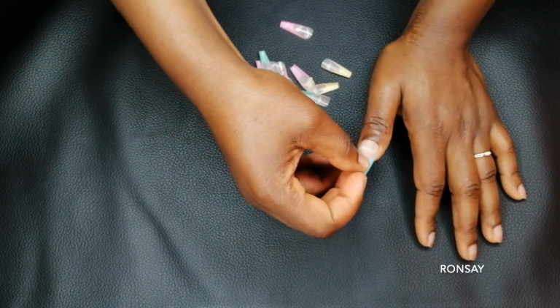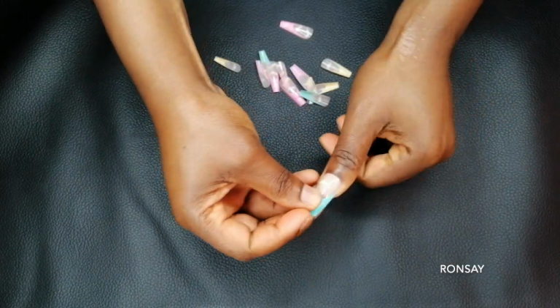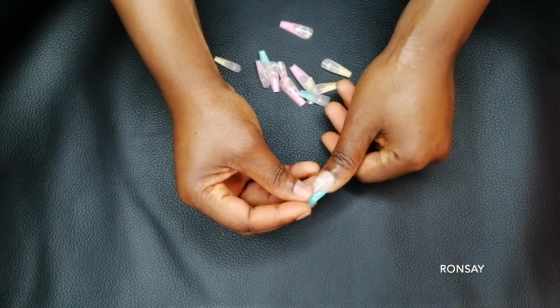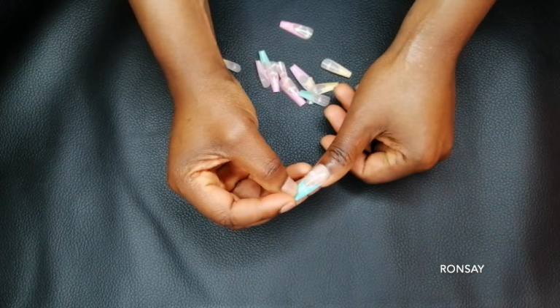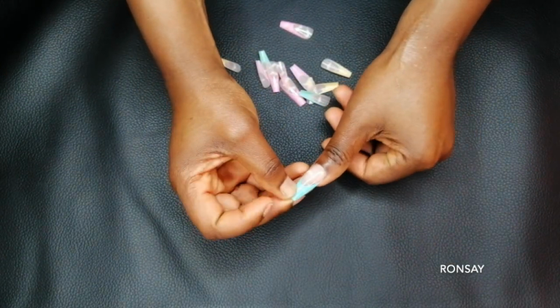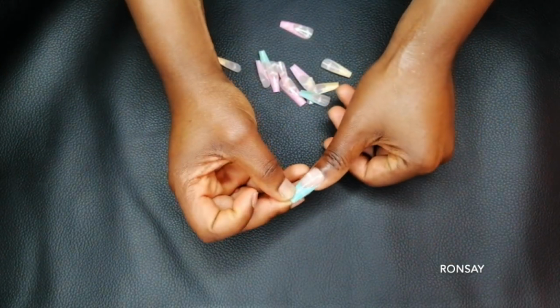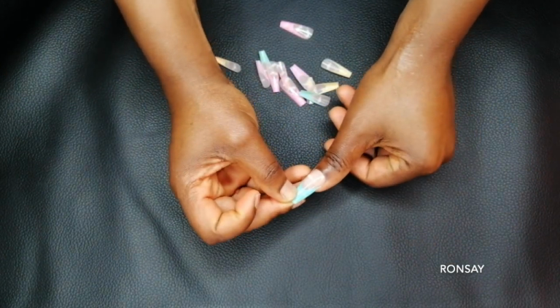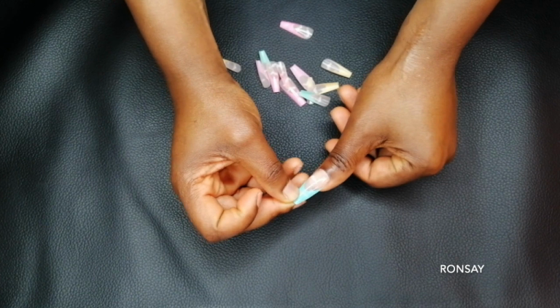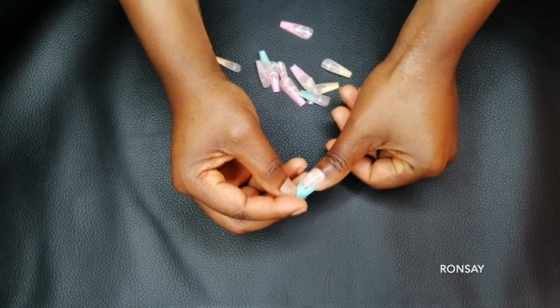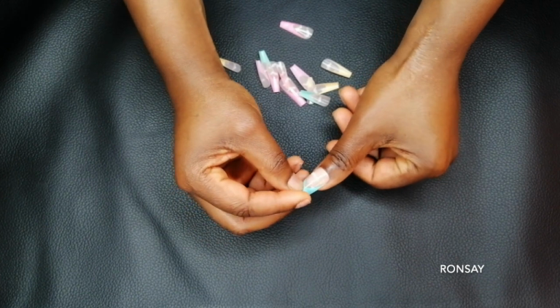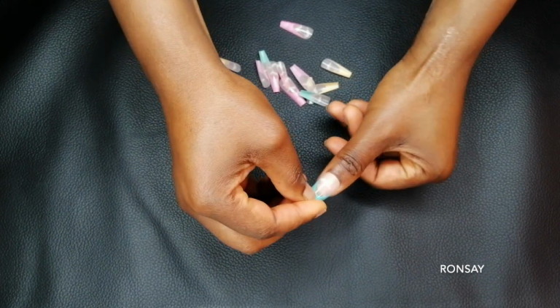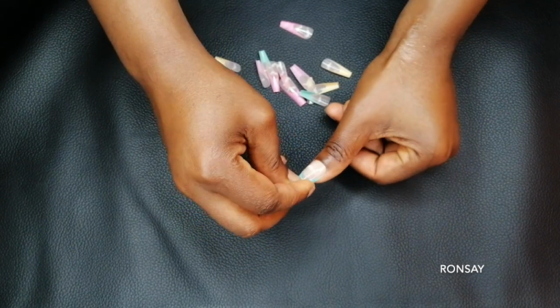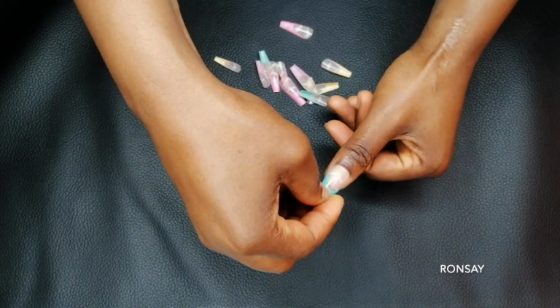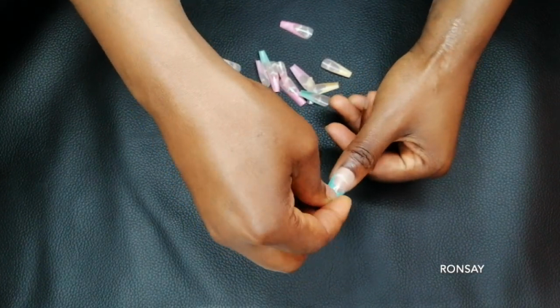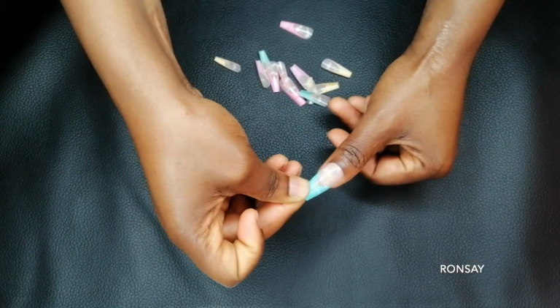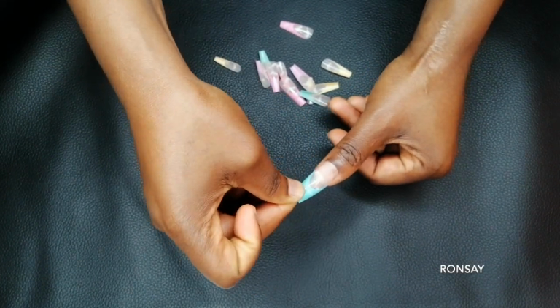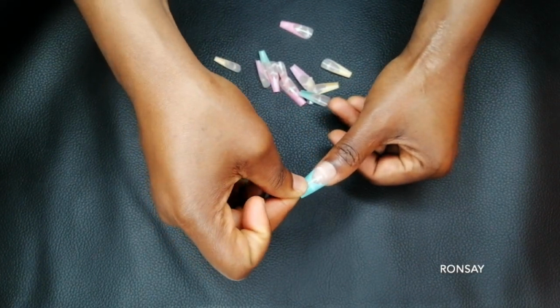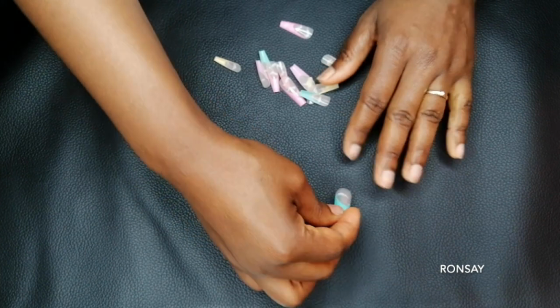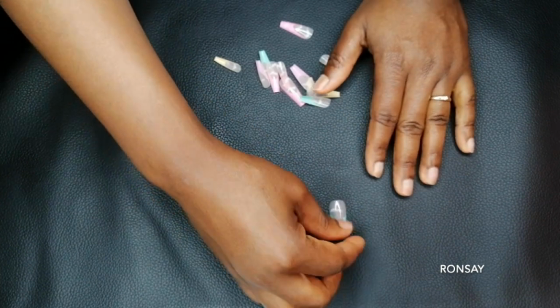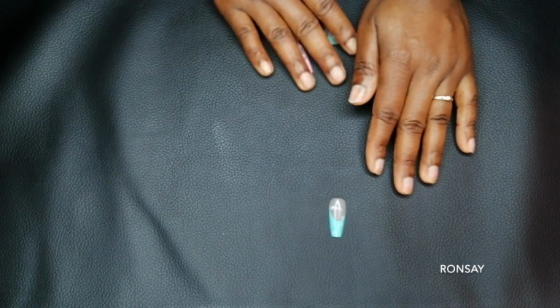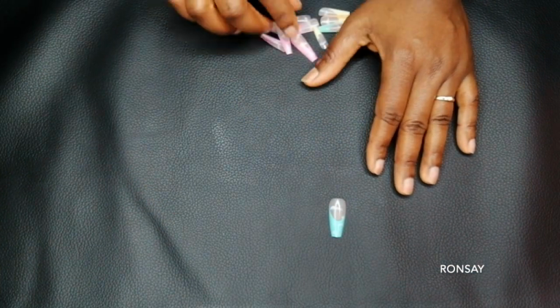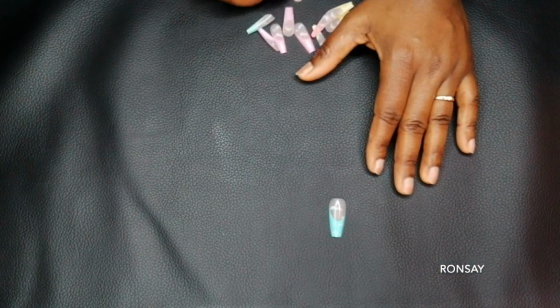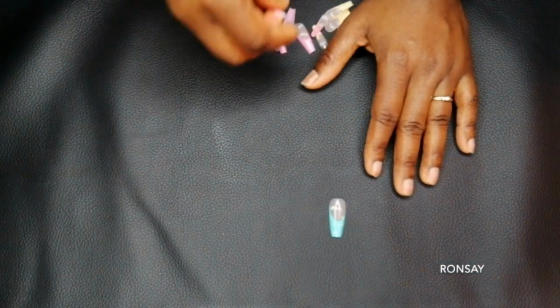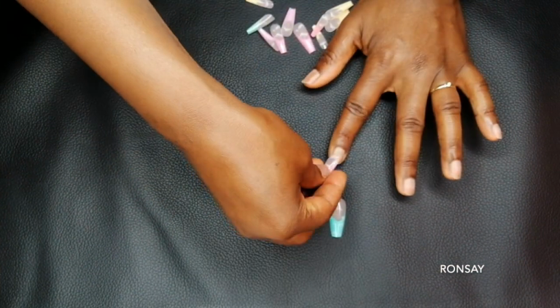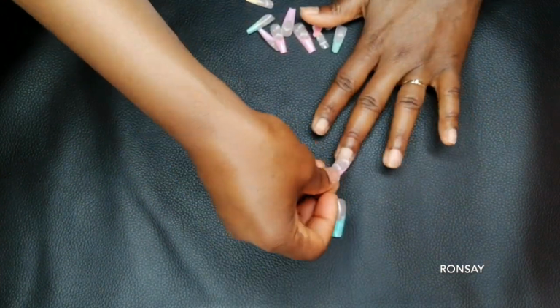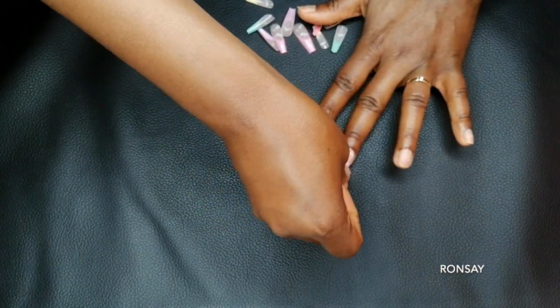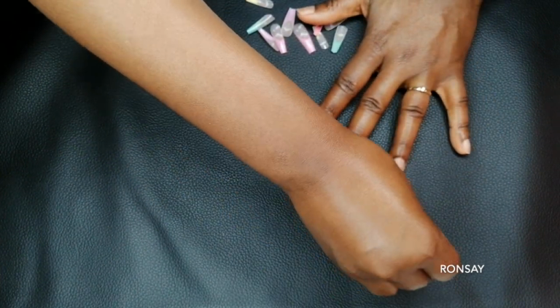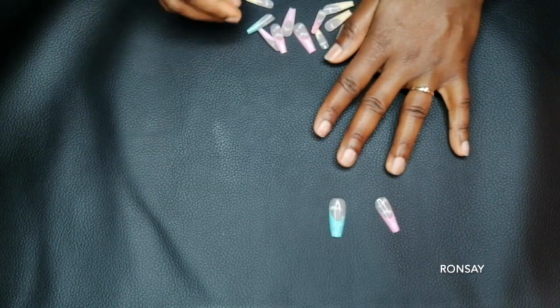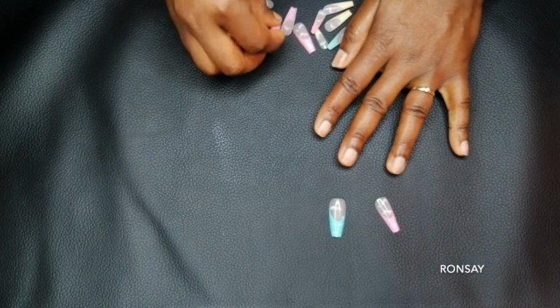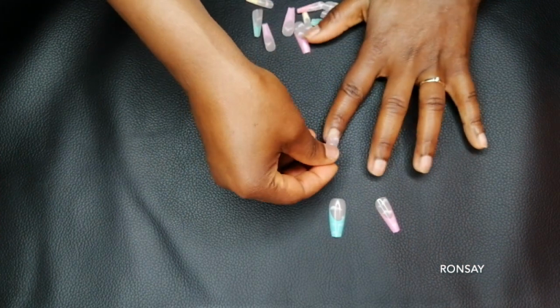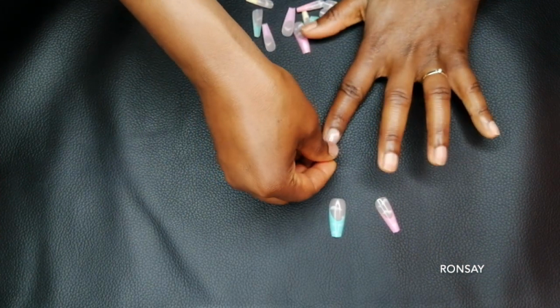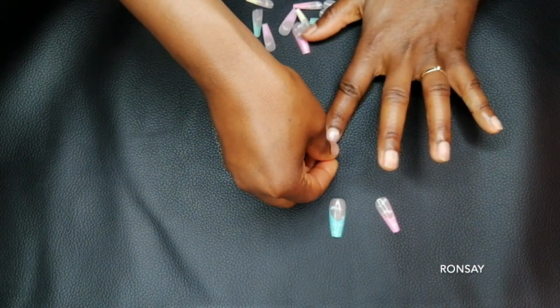Now I'm matching the nails to my own nails based on the size of my nails, and I'm going to do that on both hands — one hand first and then the other — so that later I can just easily apply them.